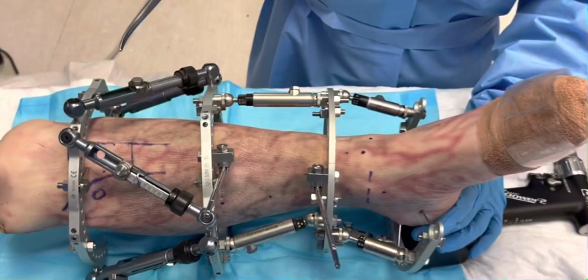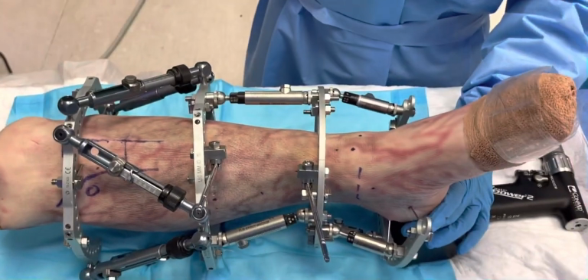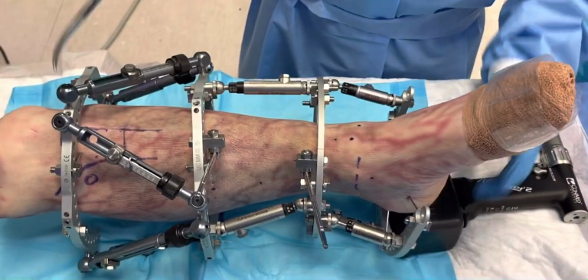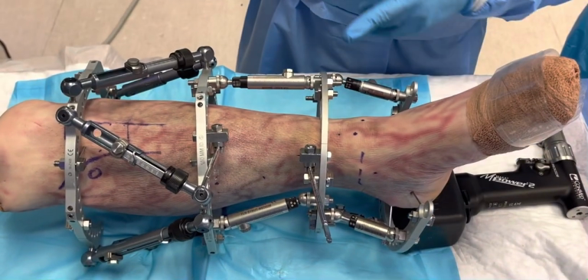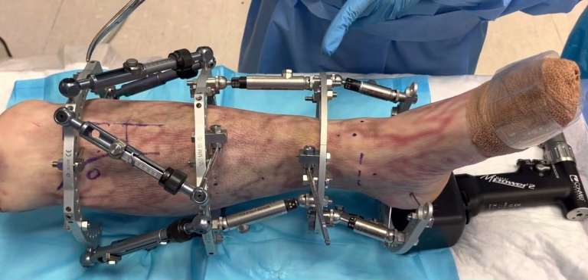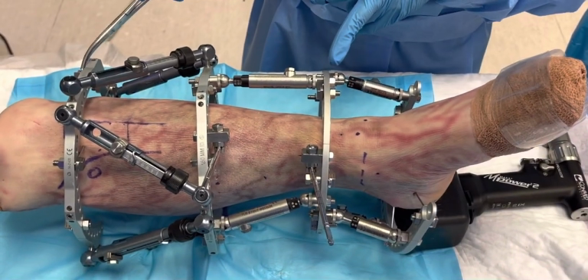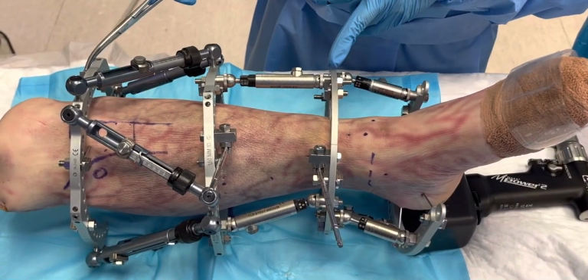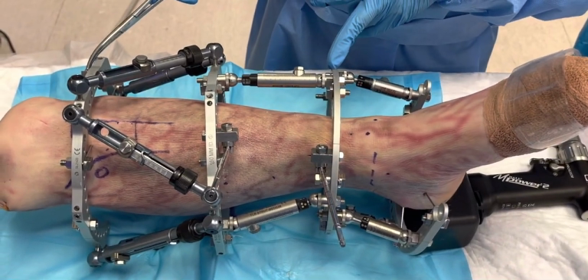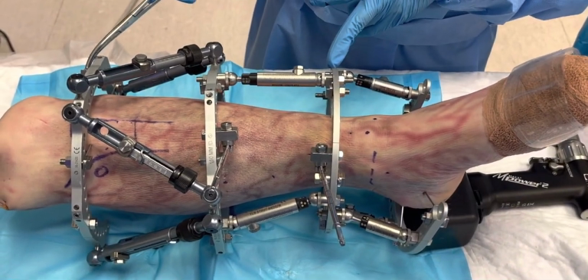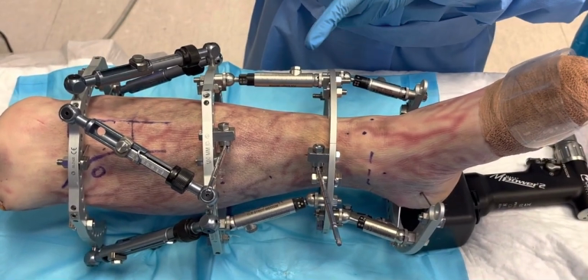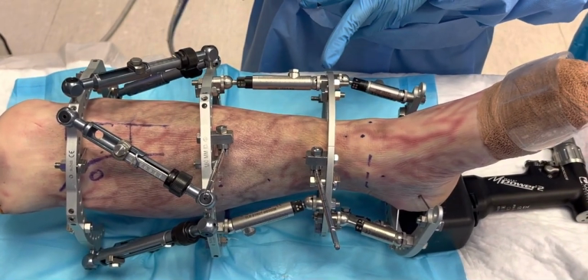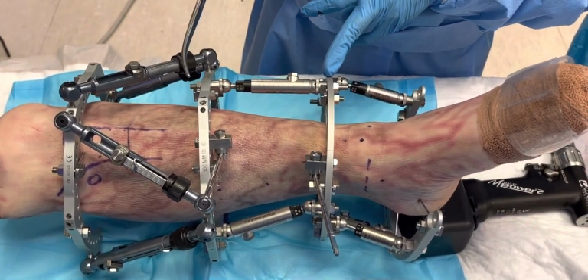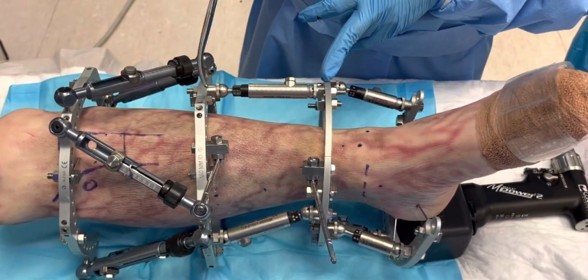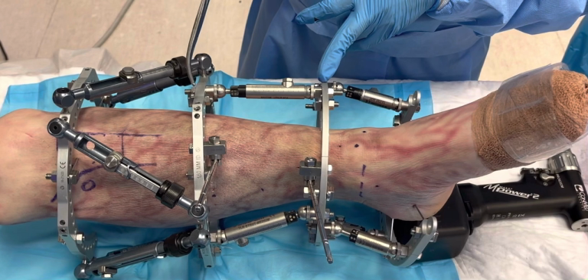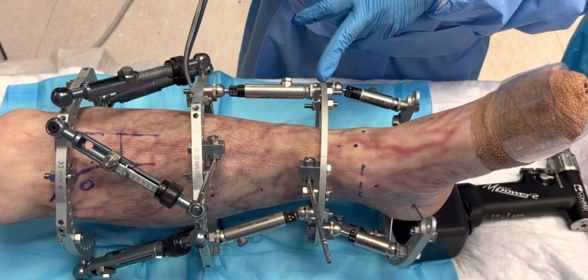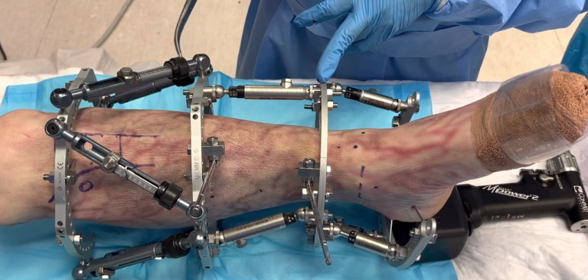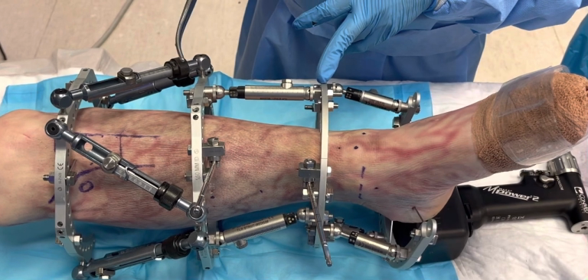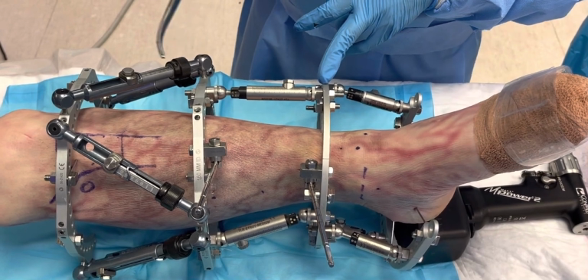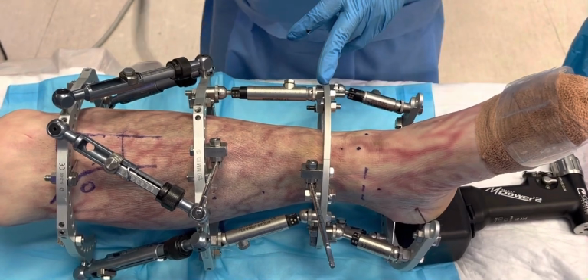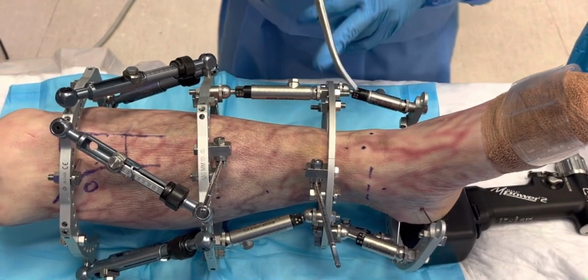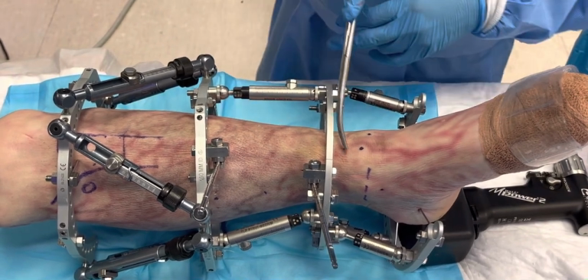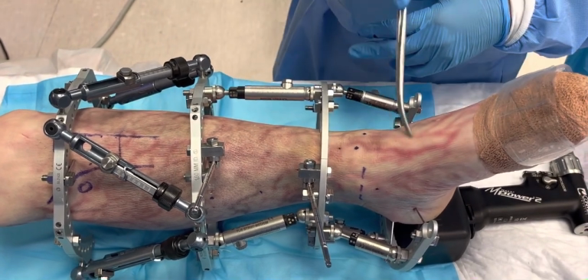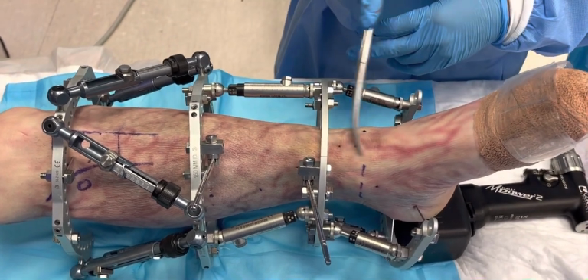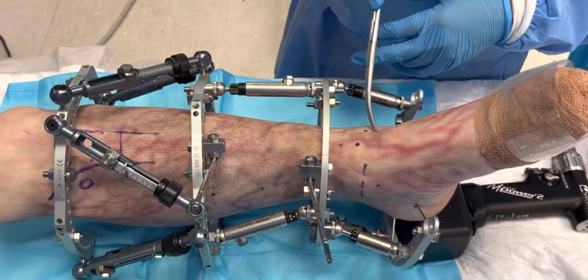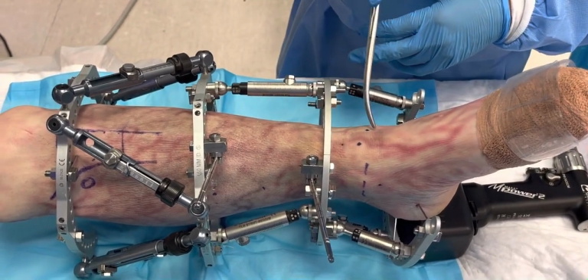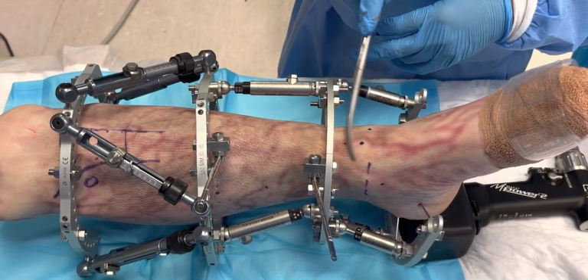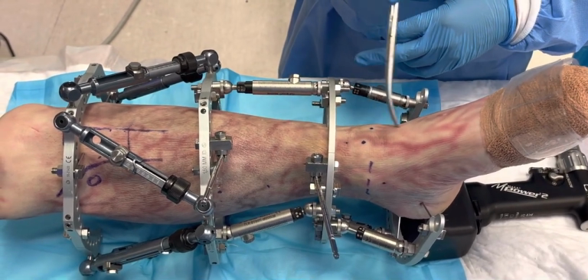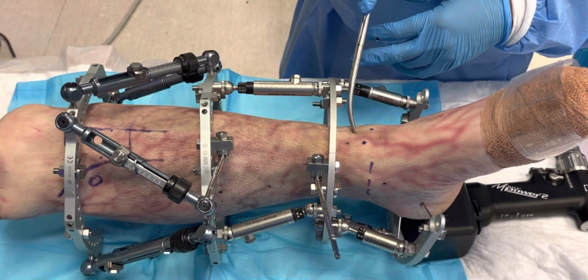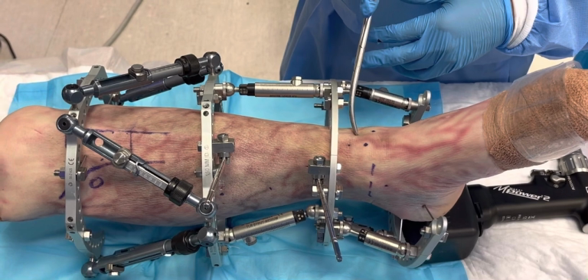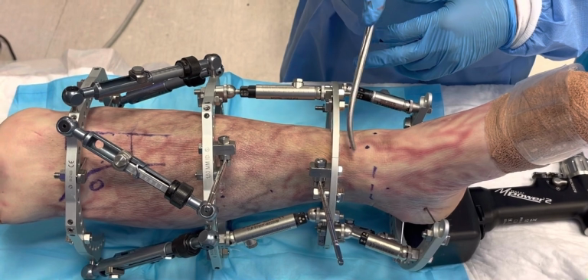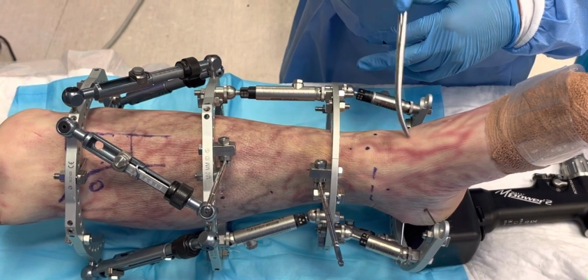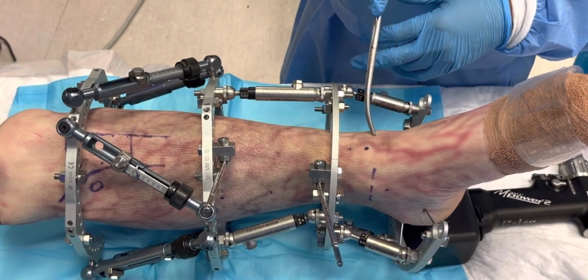This is an orthoplastic frame. Why? Because you can manage a soft tissue defect combined with the bone defect. Imagine that you have a total telectomy, ankle replacement that failed, or ankle fusion.